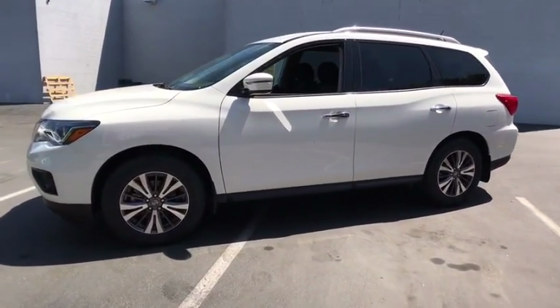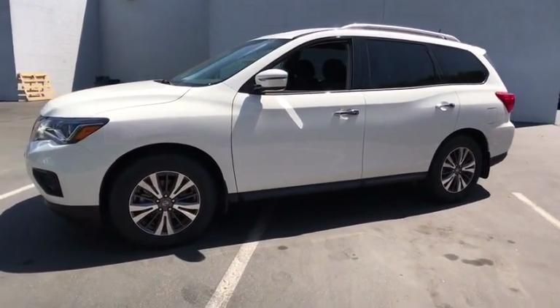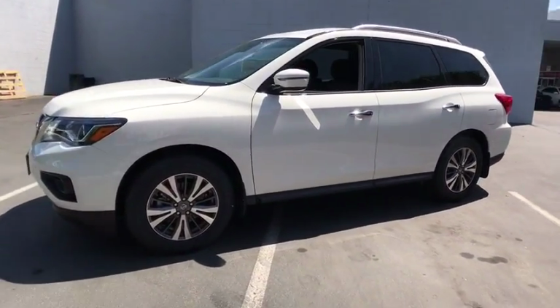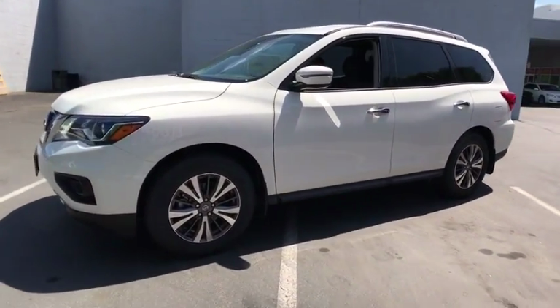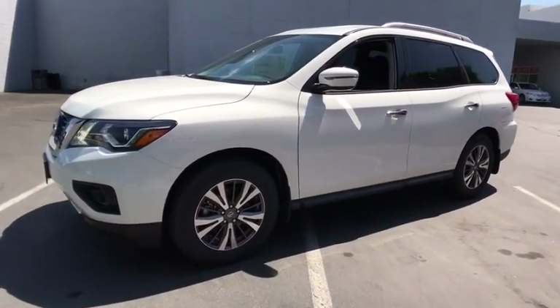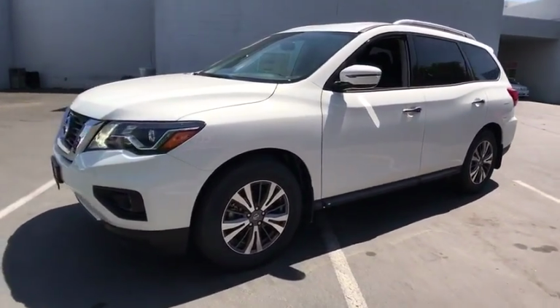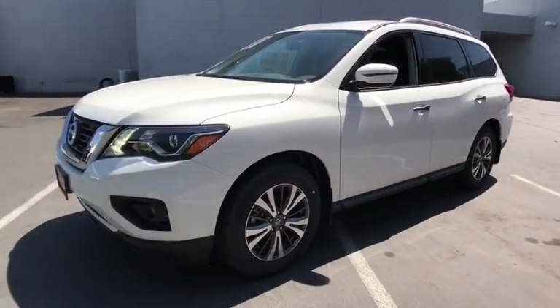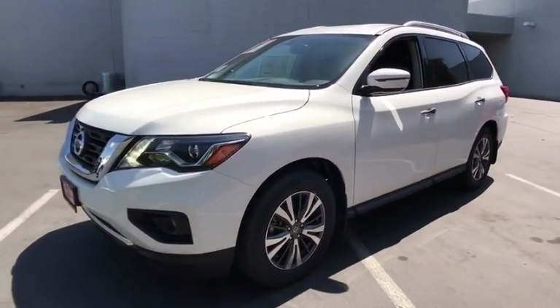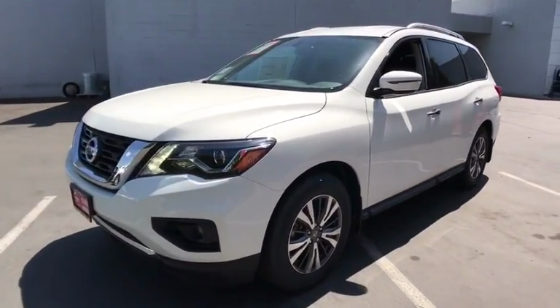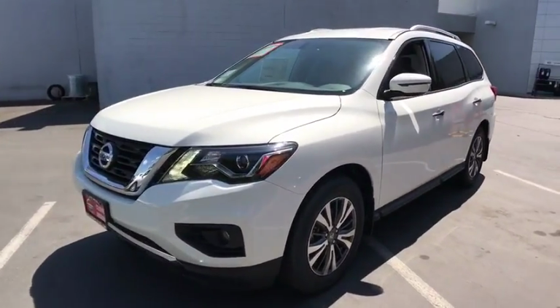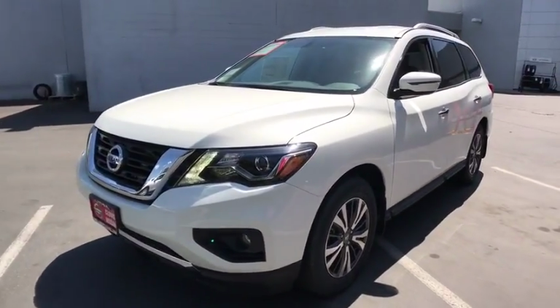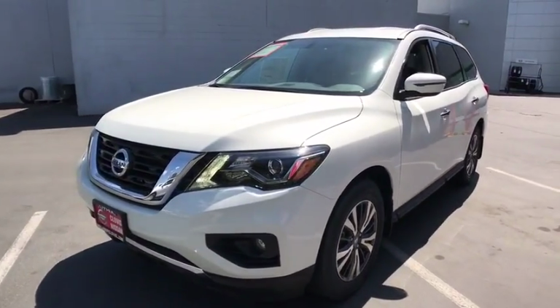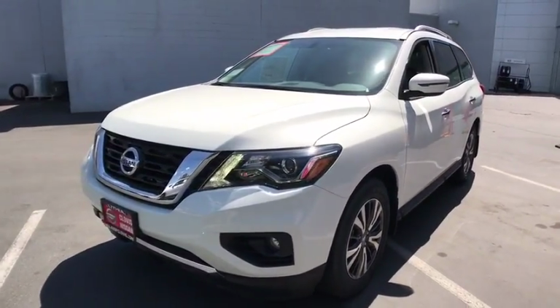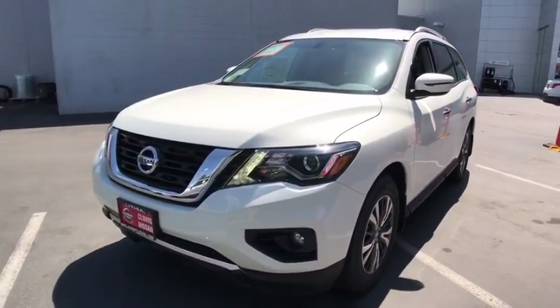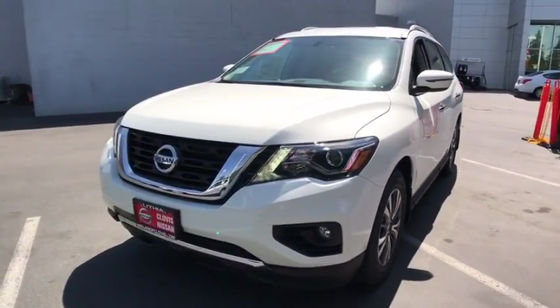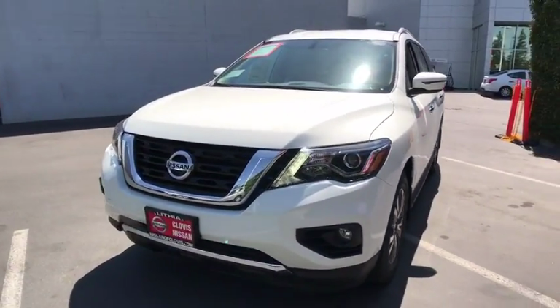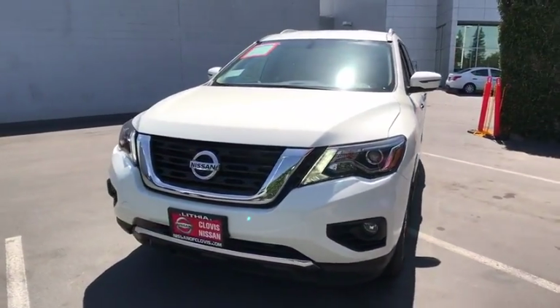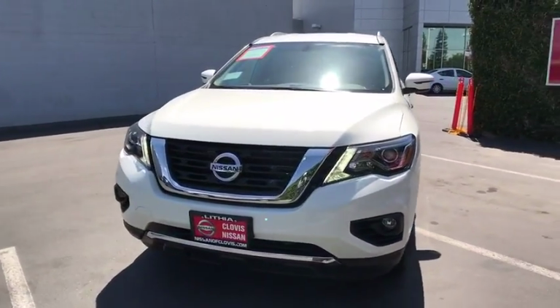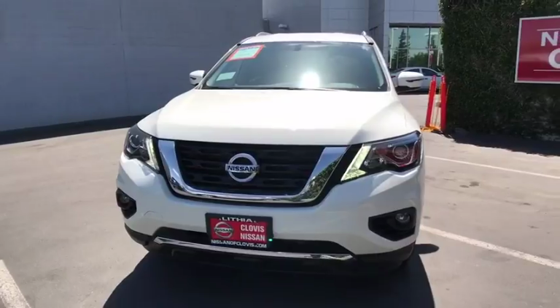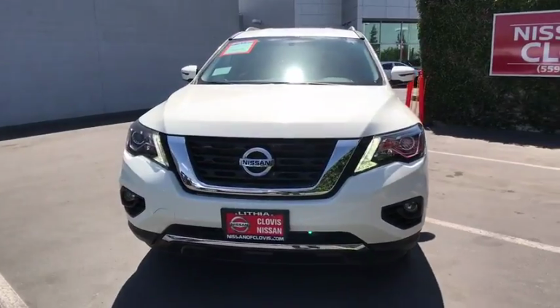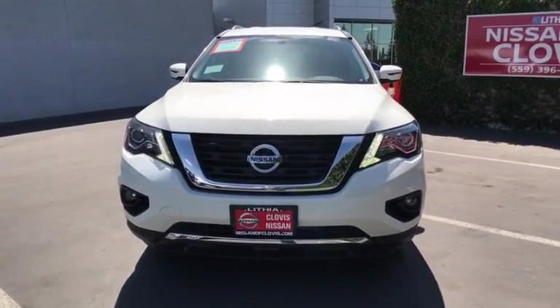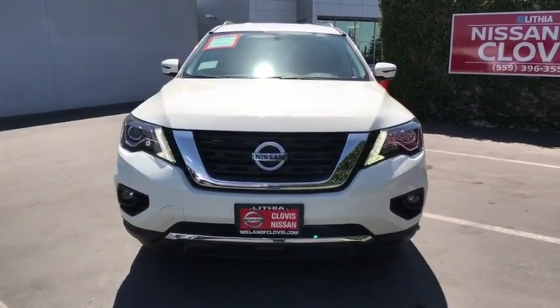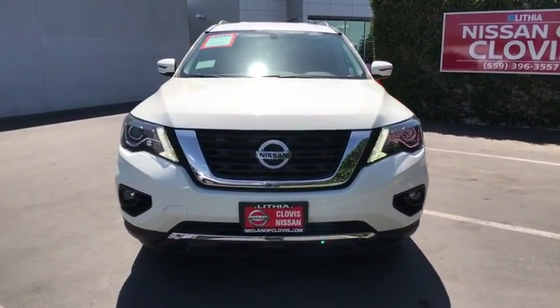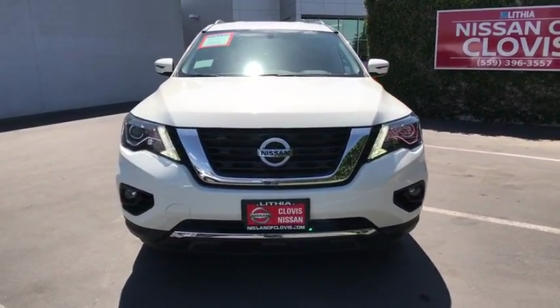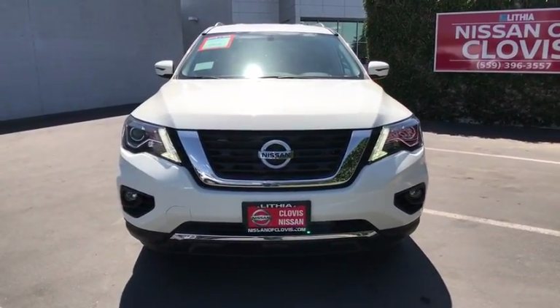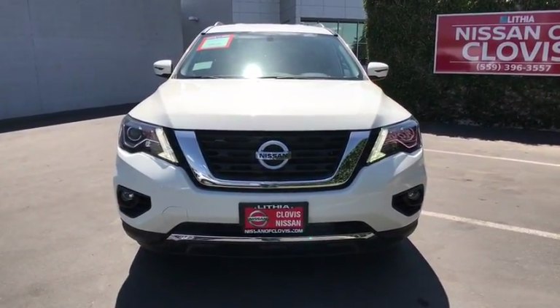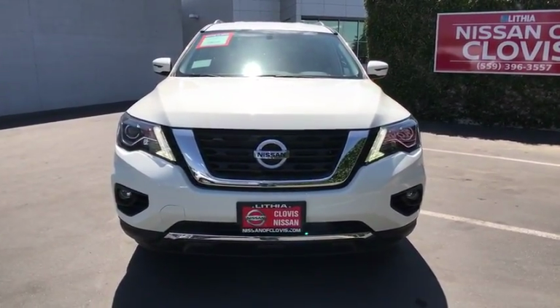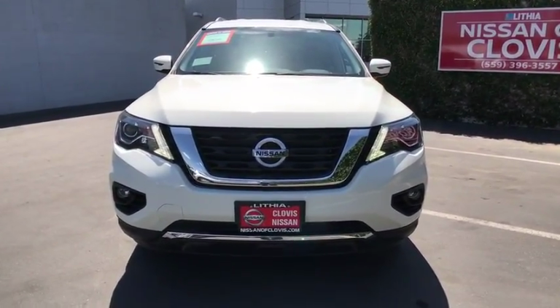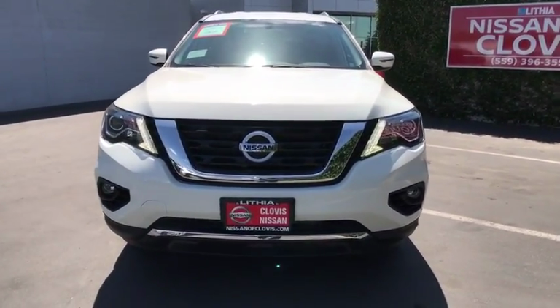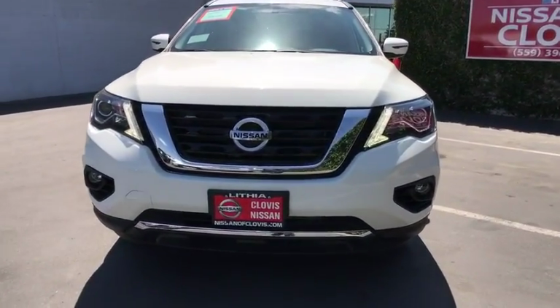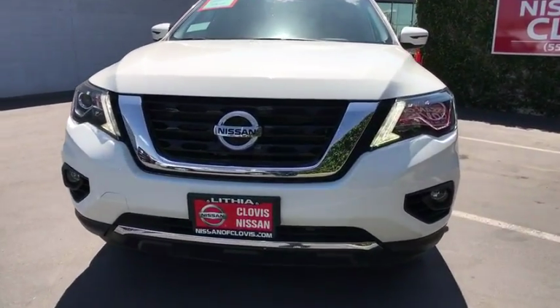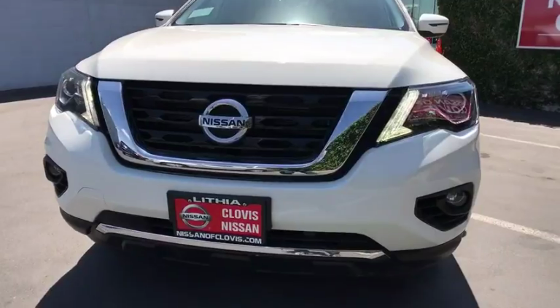Cruise control, four-wheel disc brakes, ABS four-wheel, aluminum wheels, front wheel drive, auto-off headlights, AM-FM stereo radio, universal garage door opener, rear defrost, passenger airbag.